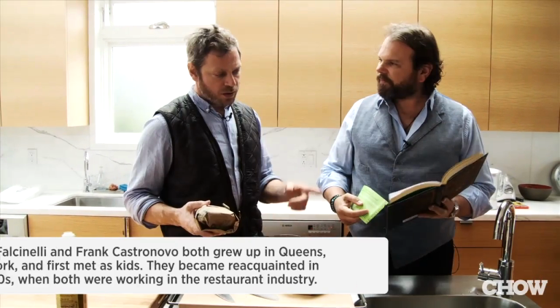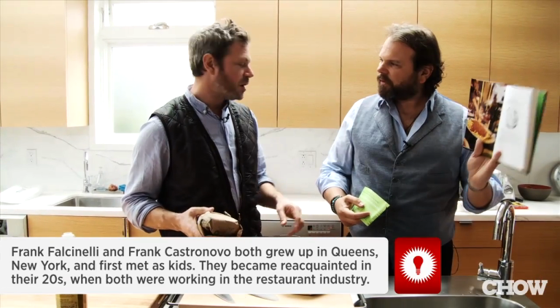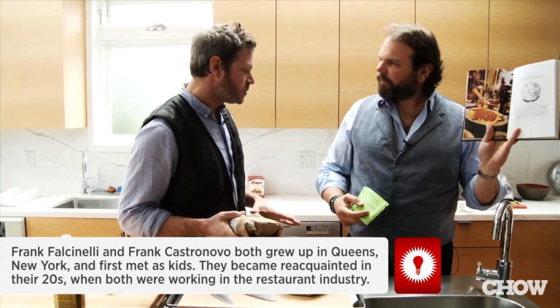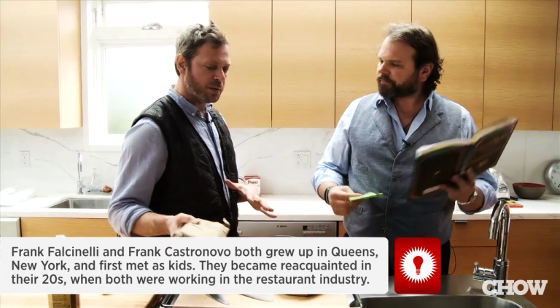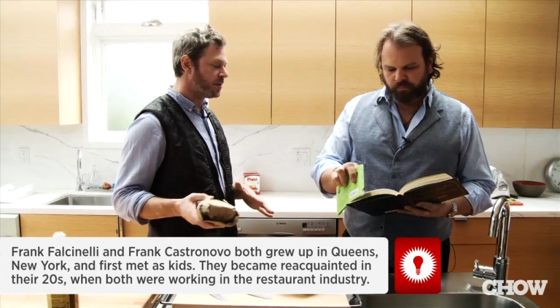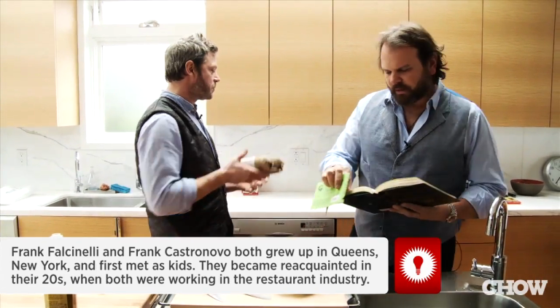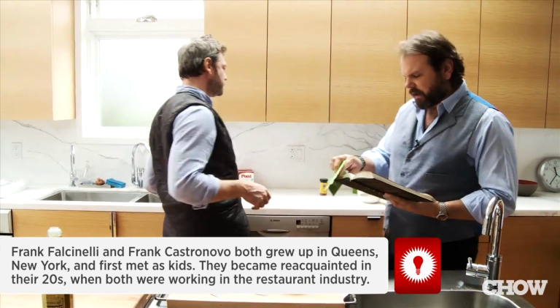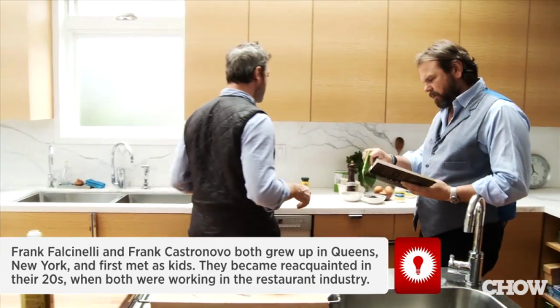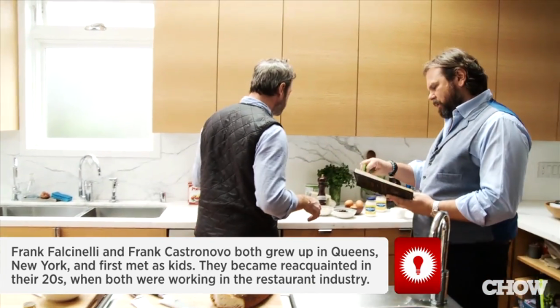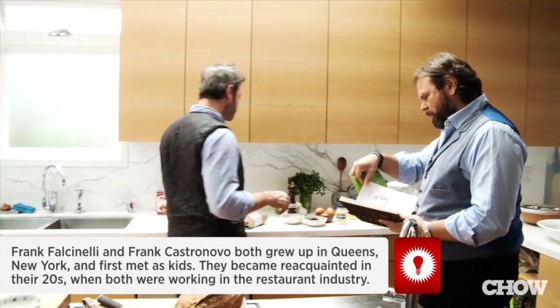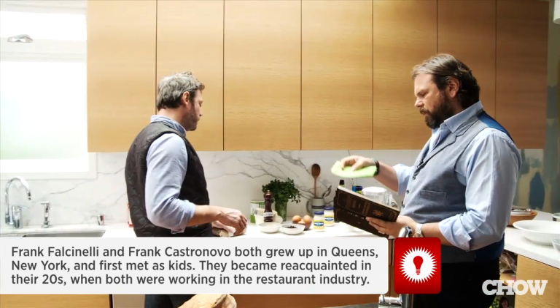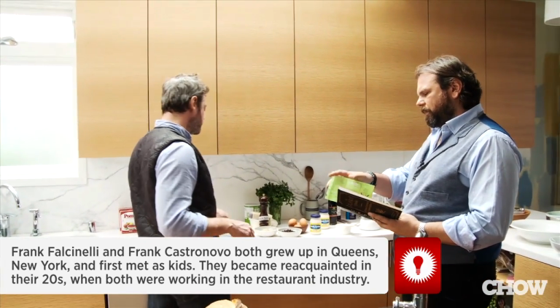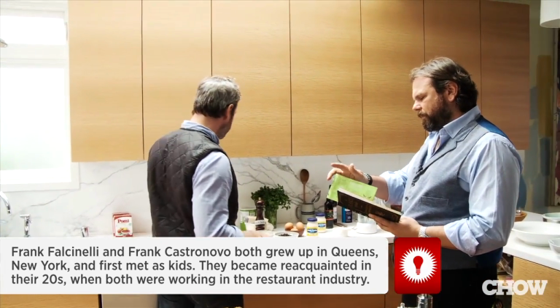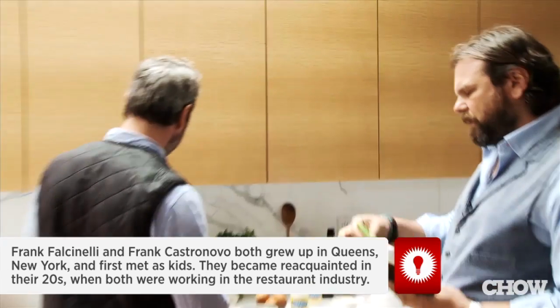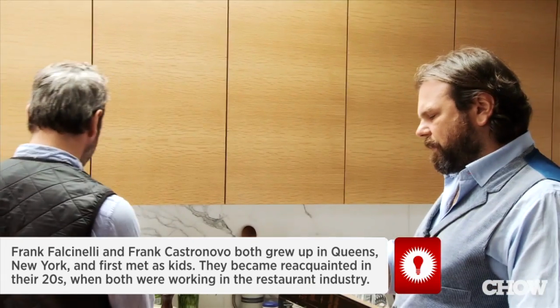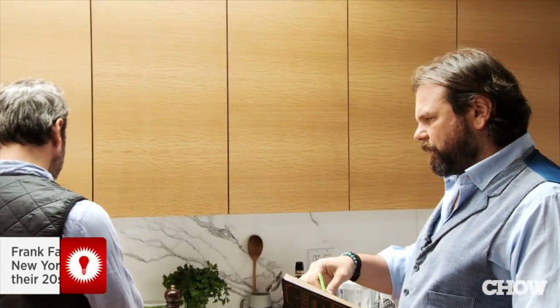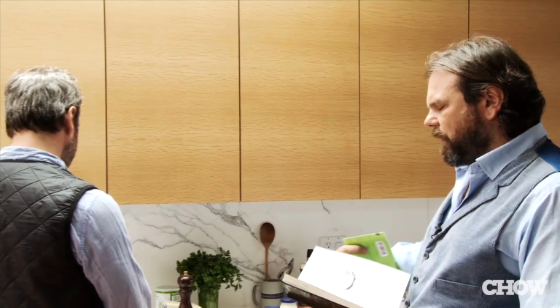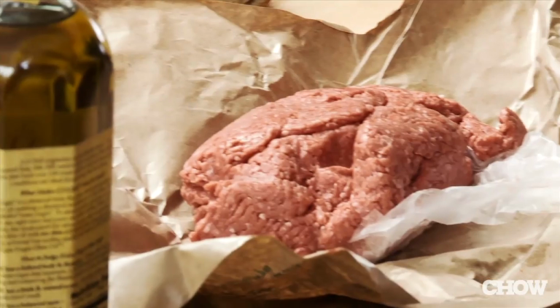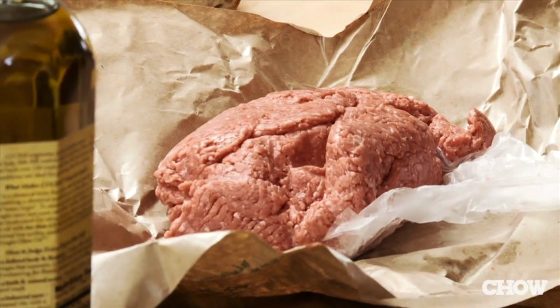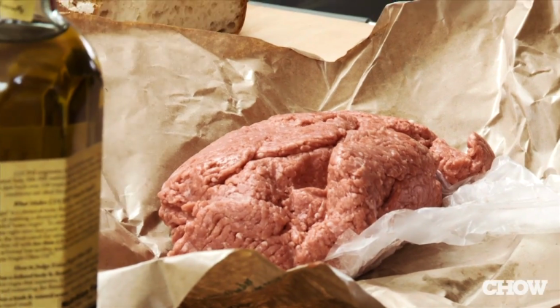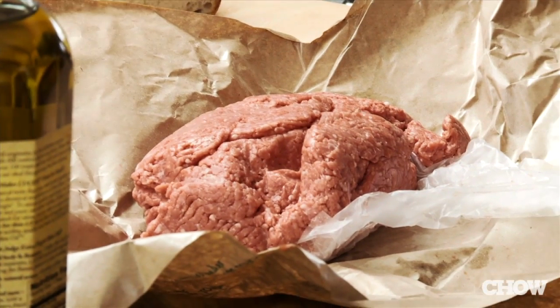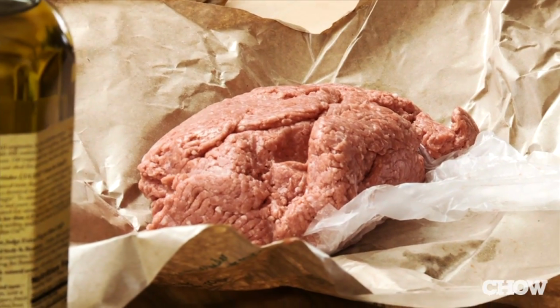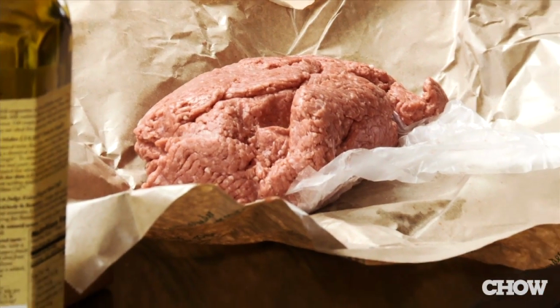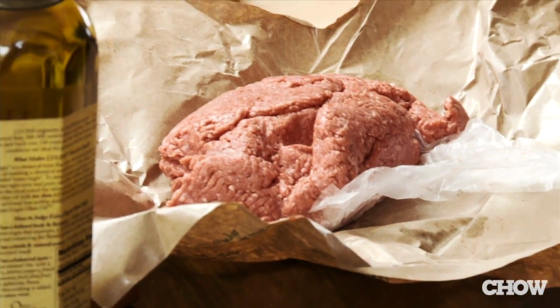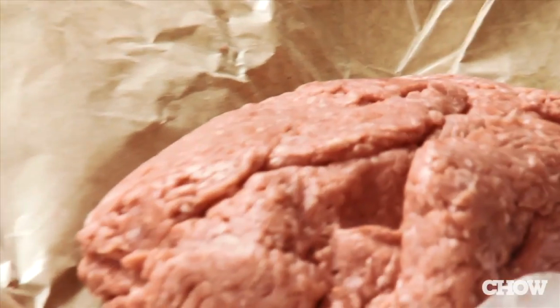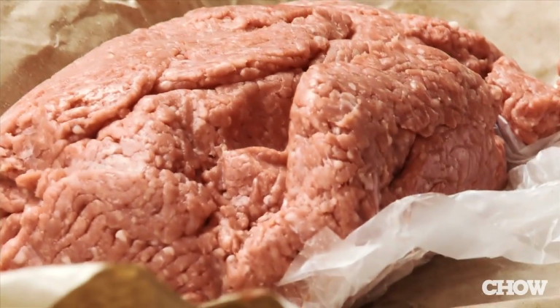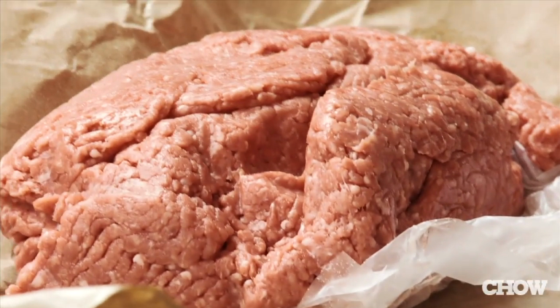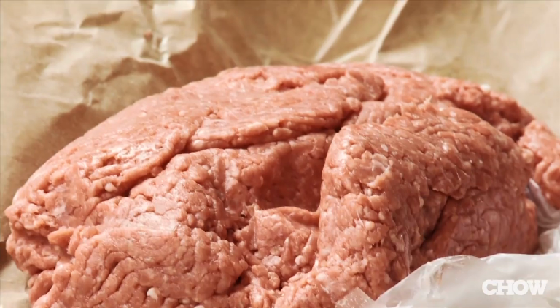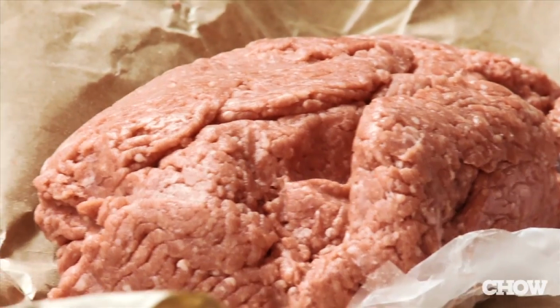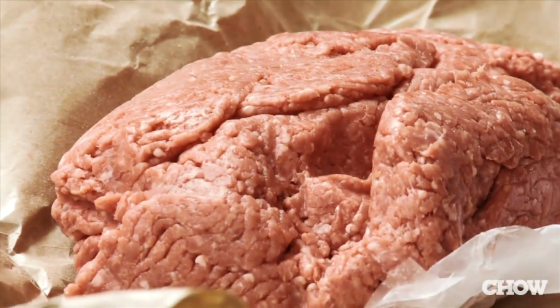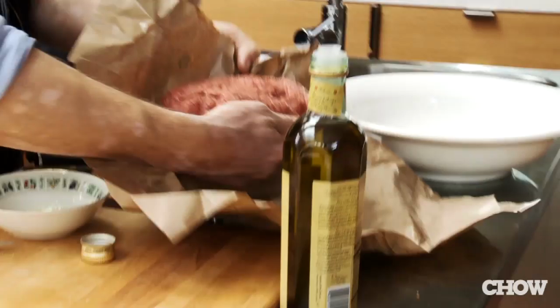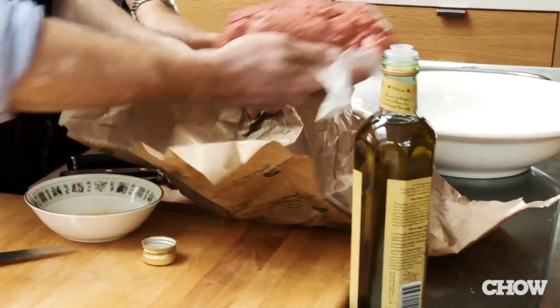You want to go through the ingredients and we'll pull them up front here? From the top — chopped meat. Looks like organic chopped meat. This looks a little bit richer than what we usually use, which is the 80-20.